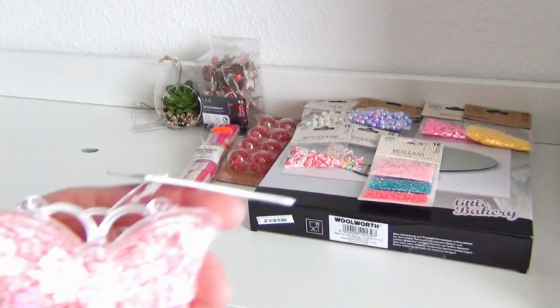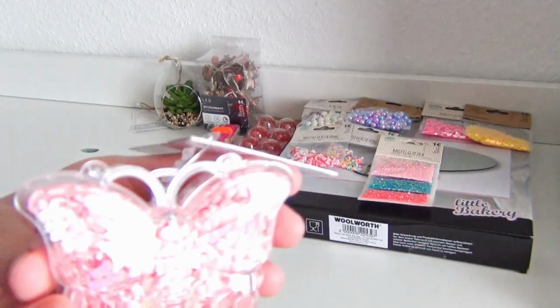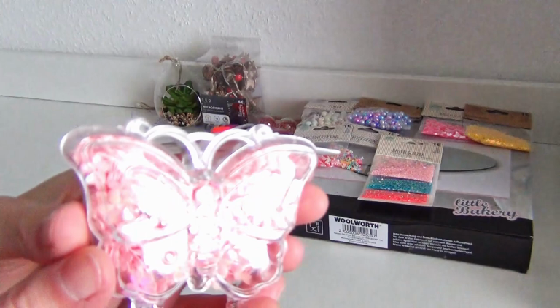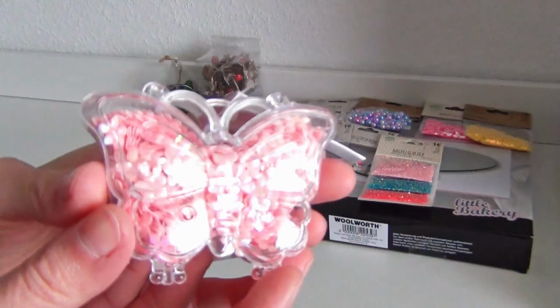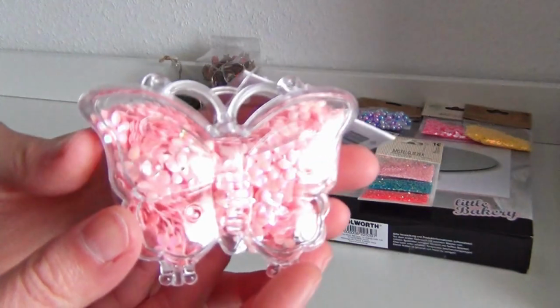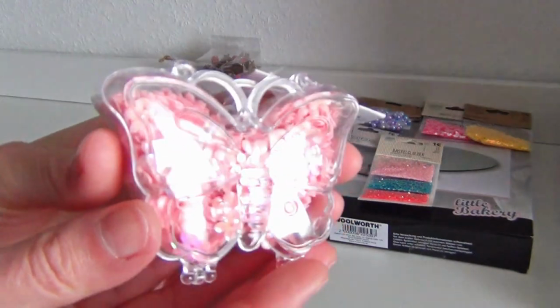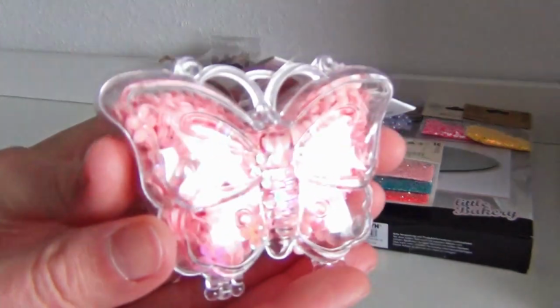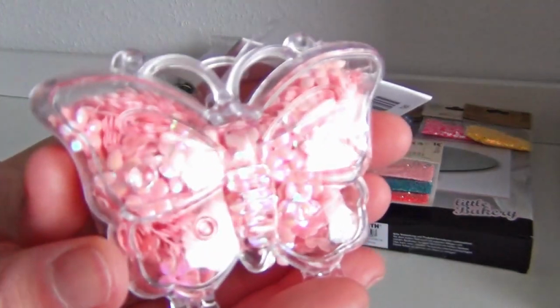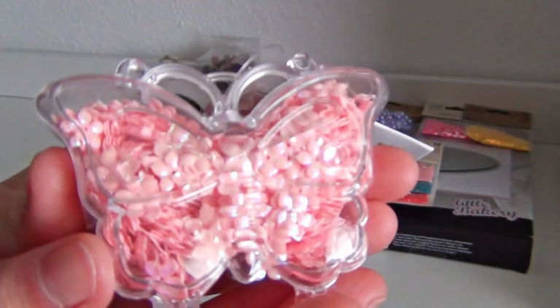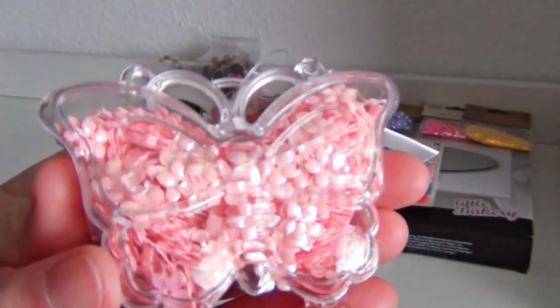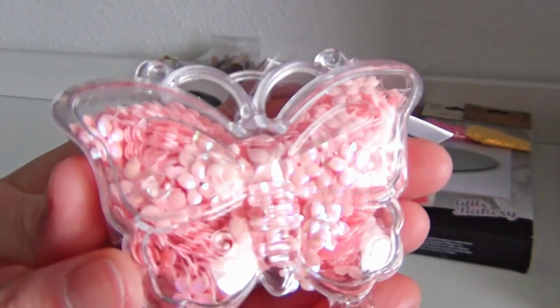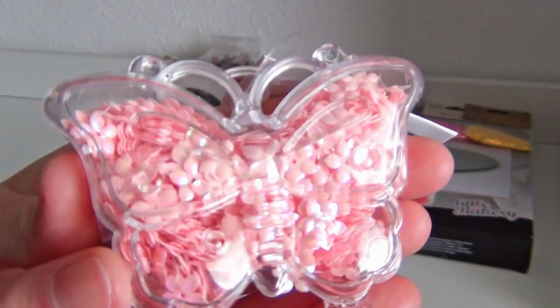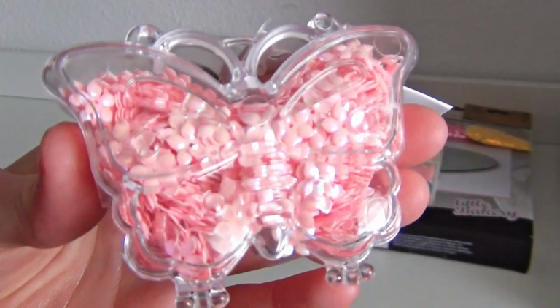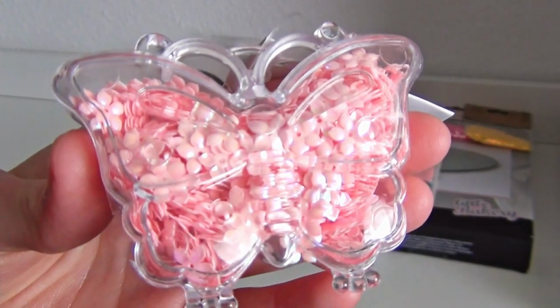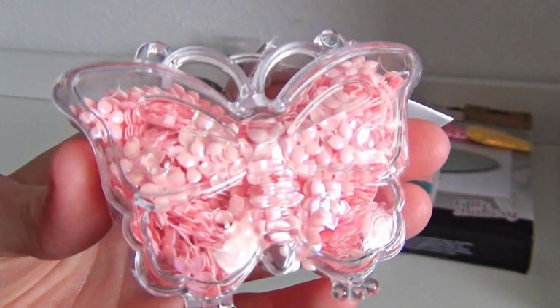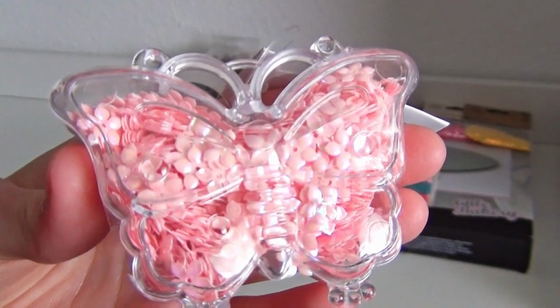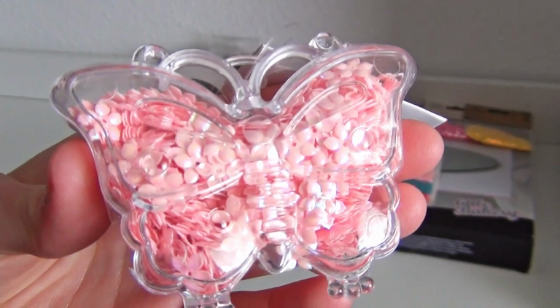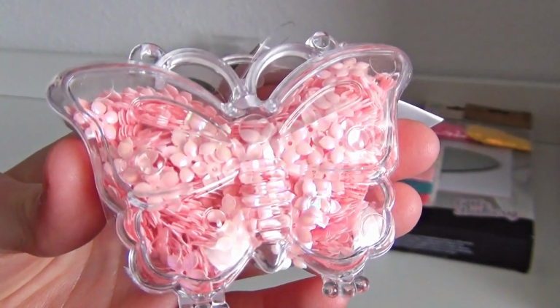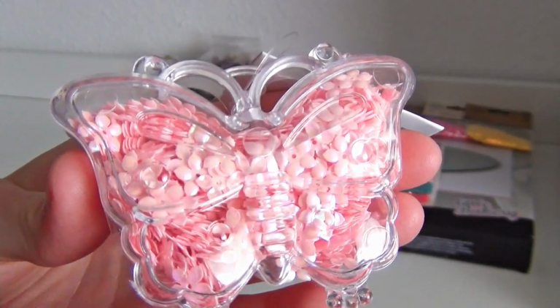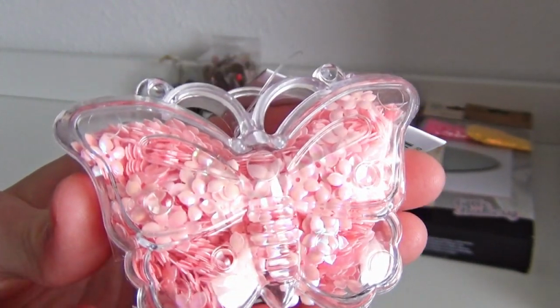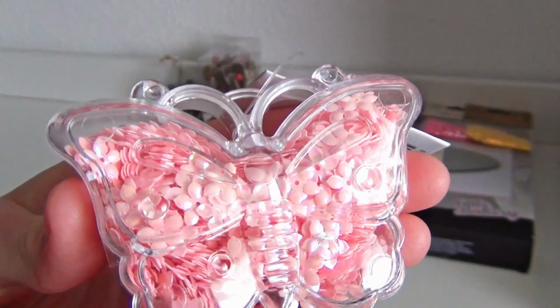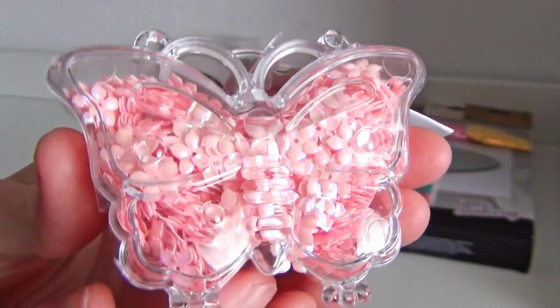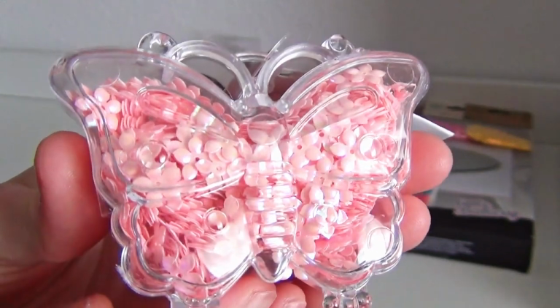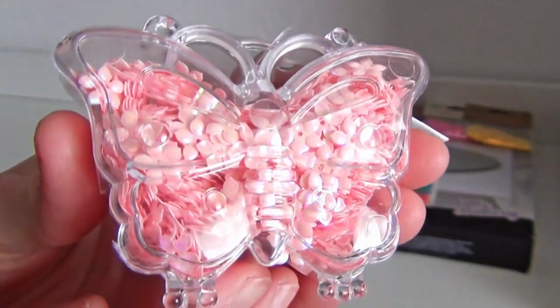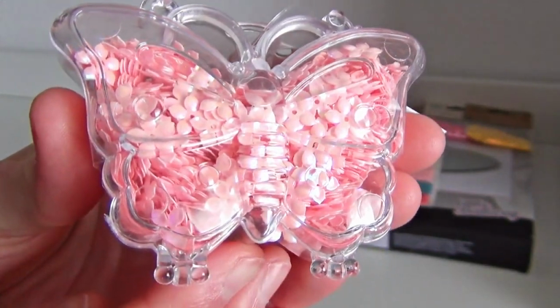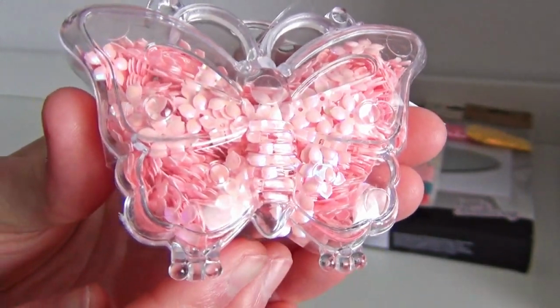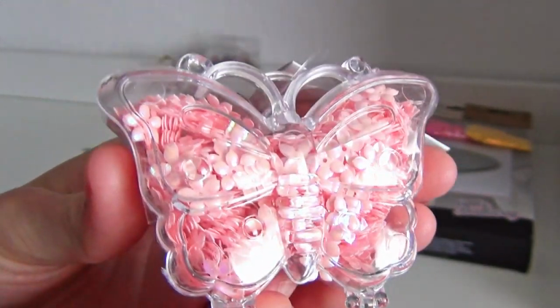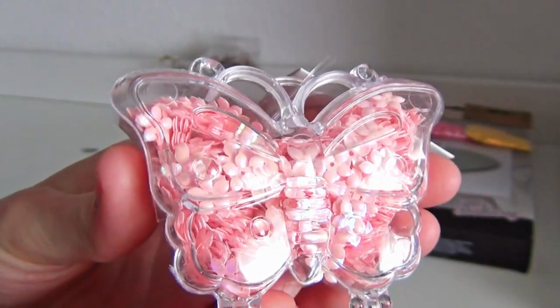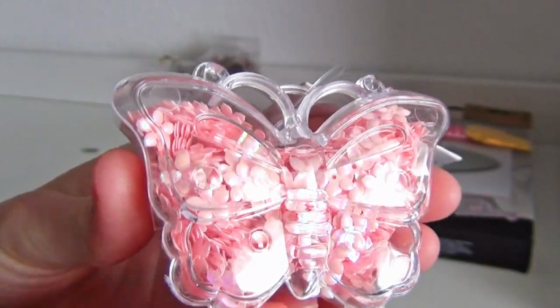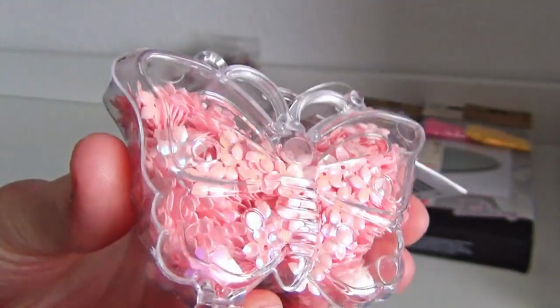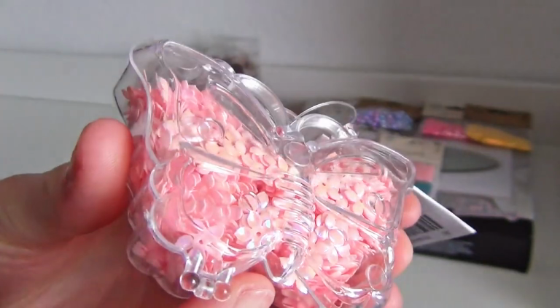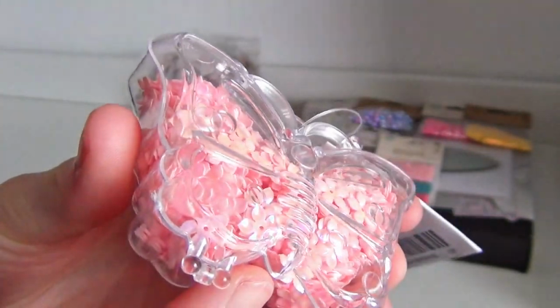Here we have some sequins in the form of flowers inside a plastic box in the shape of a butterfly. I think I will find a good use for these for some landscape crafting.